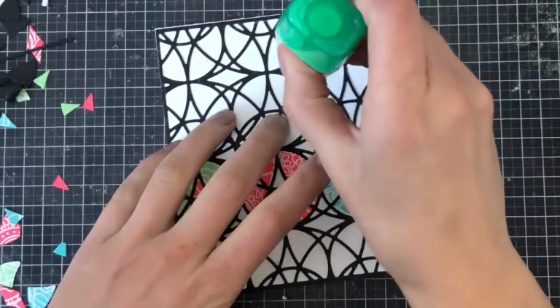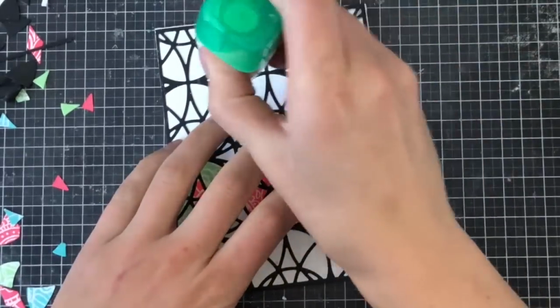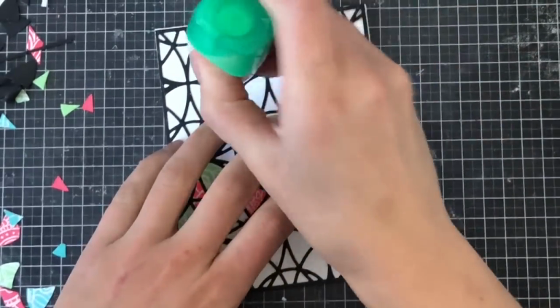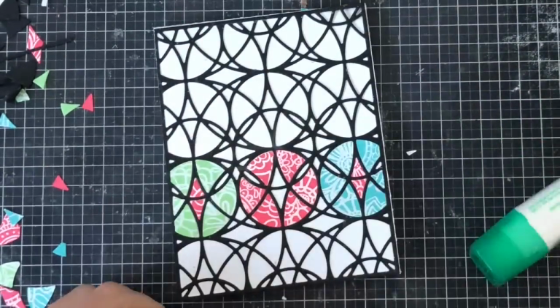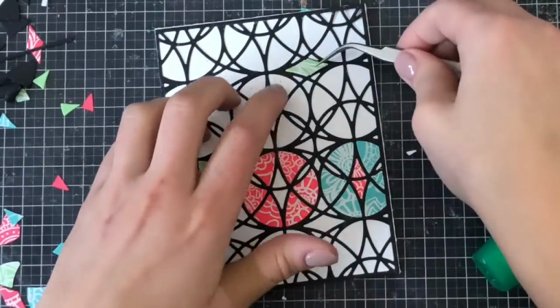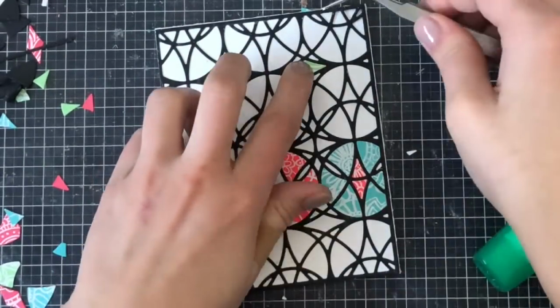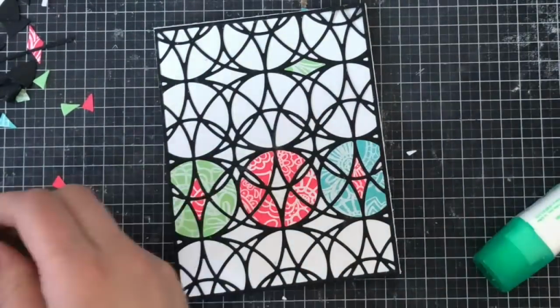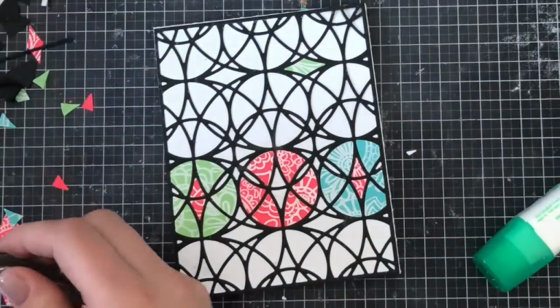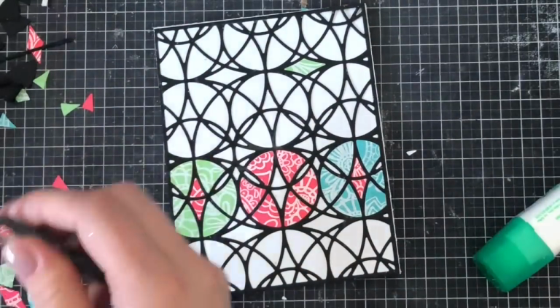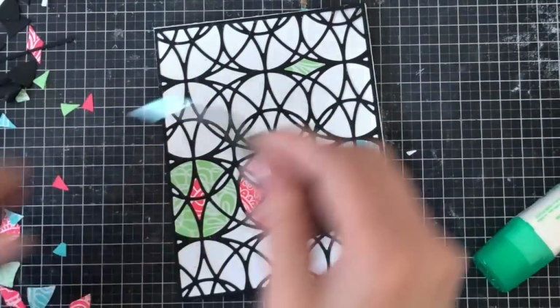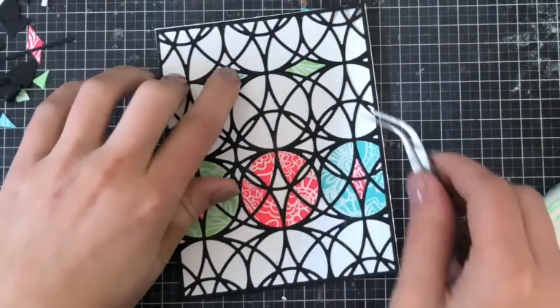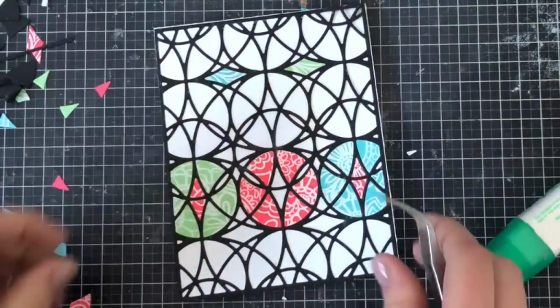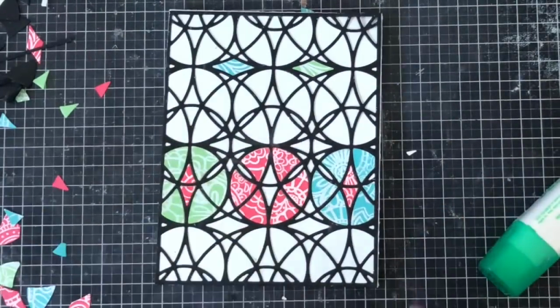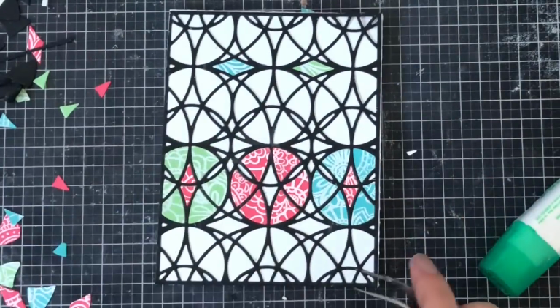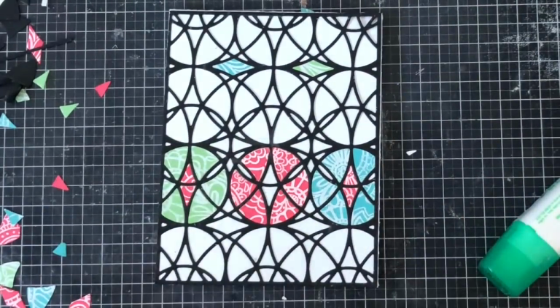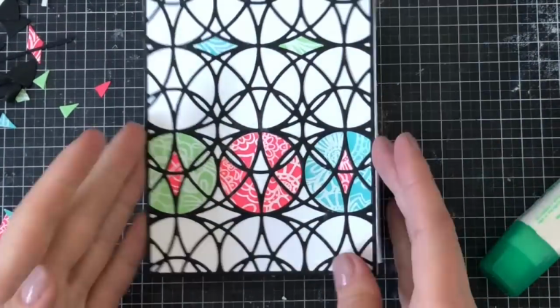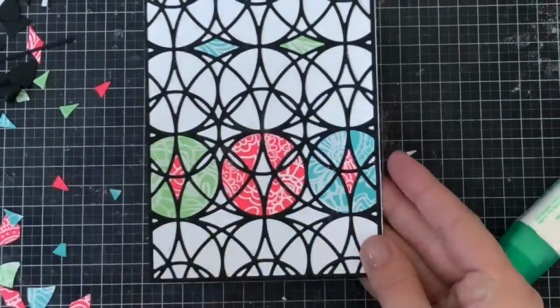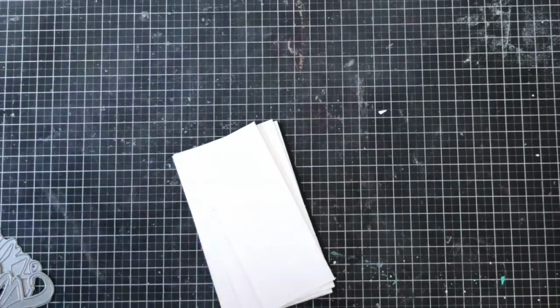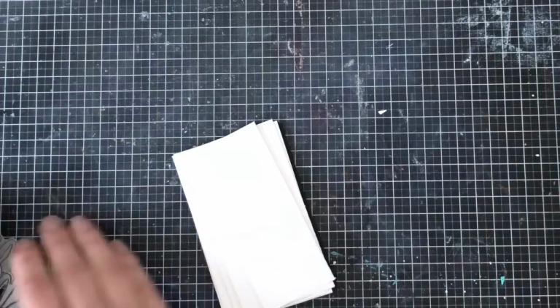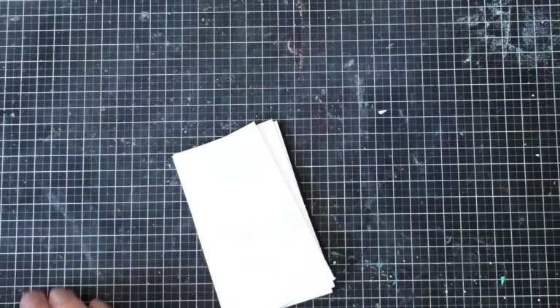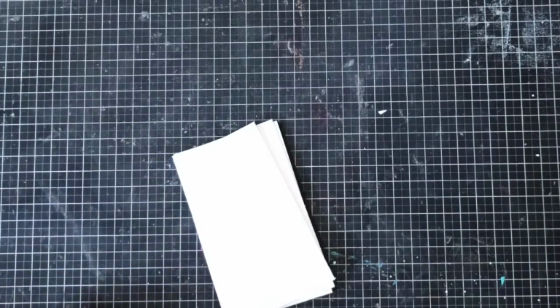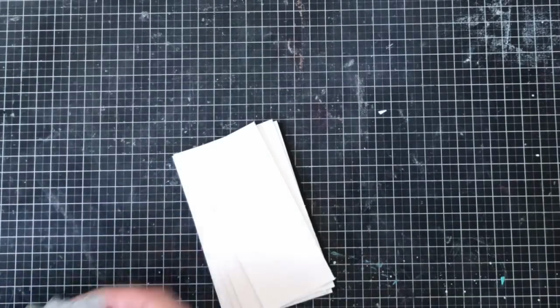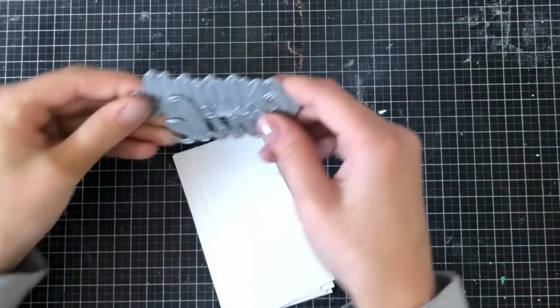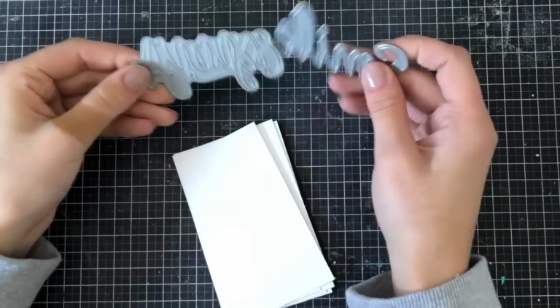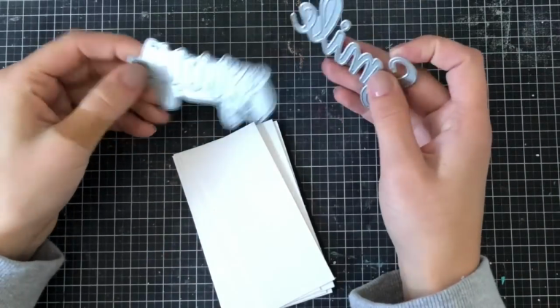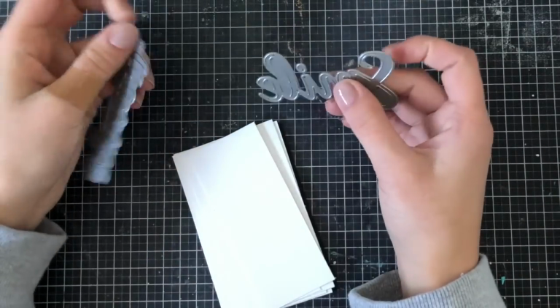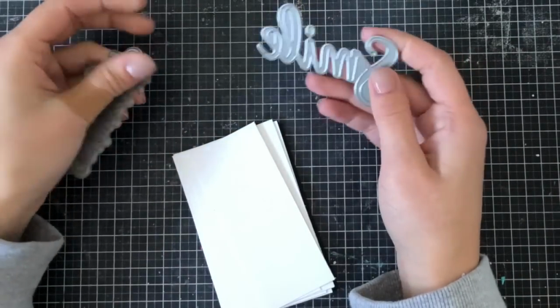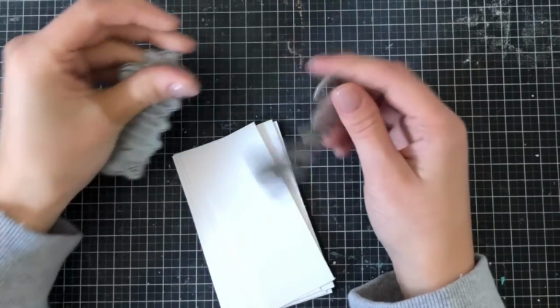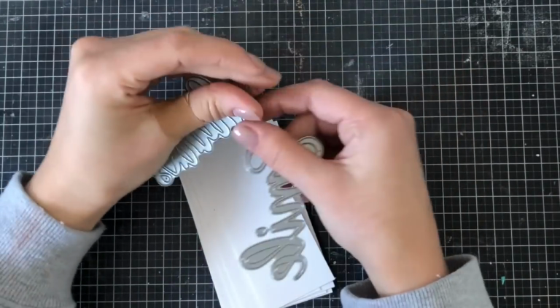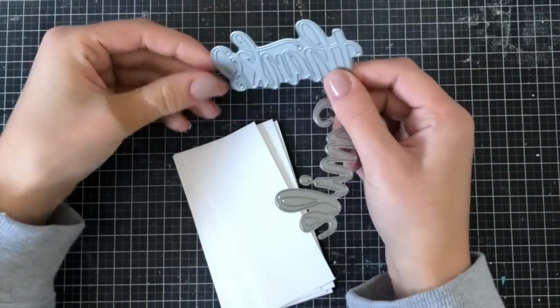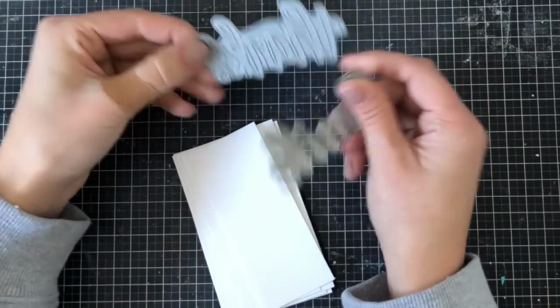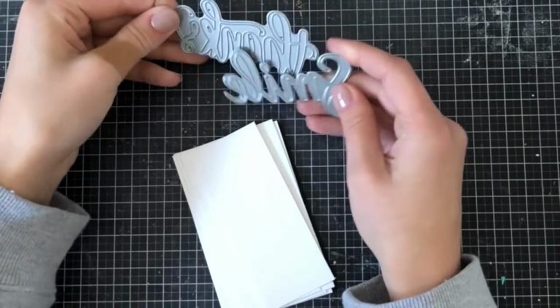I like to present all sorts of different ideas — if this paper piecing stresses you out then it's just not for you, but it's still fun to watch. For me I find things like this calming.